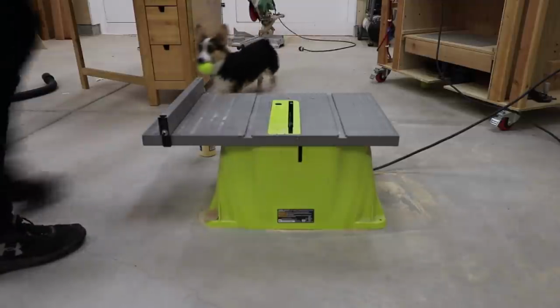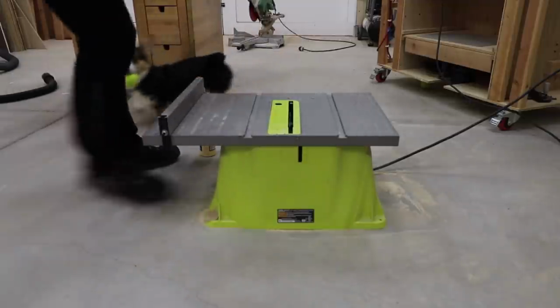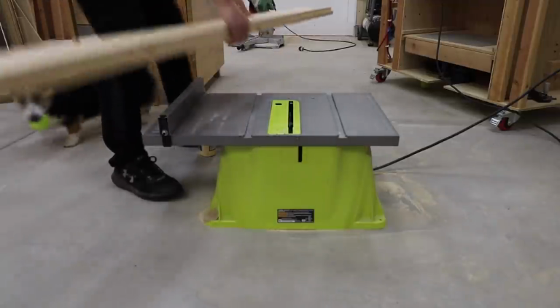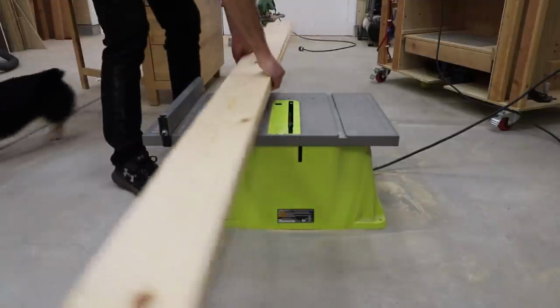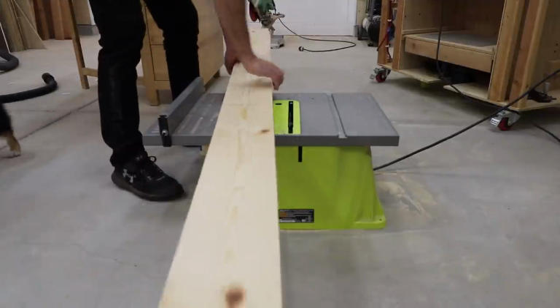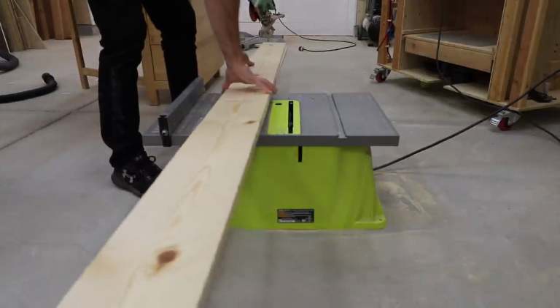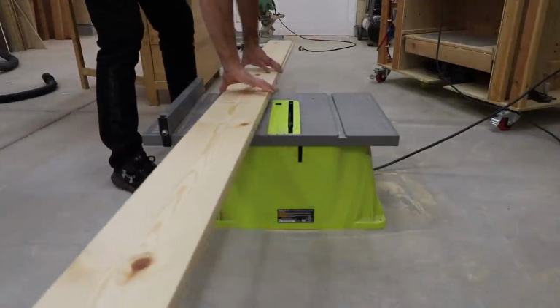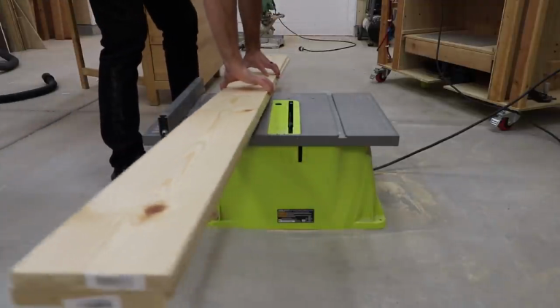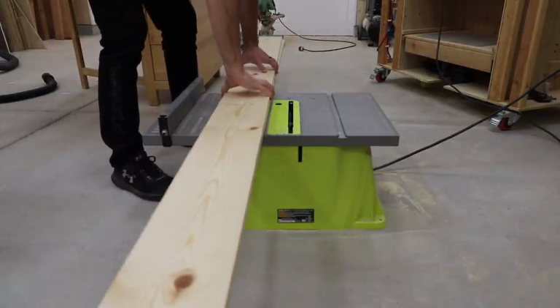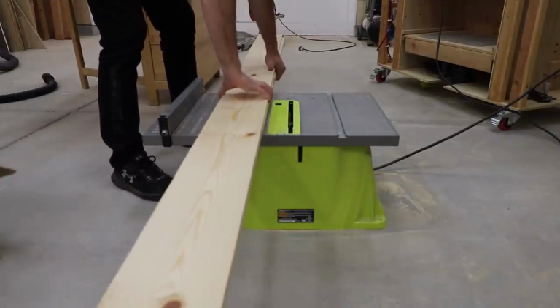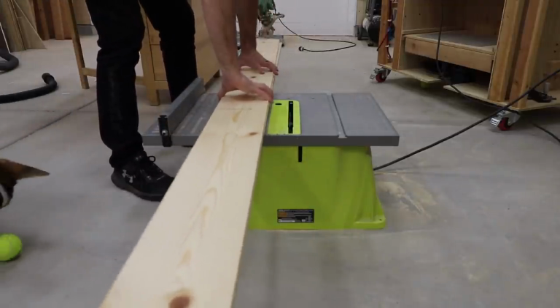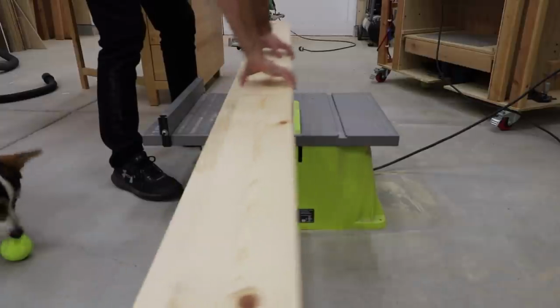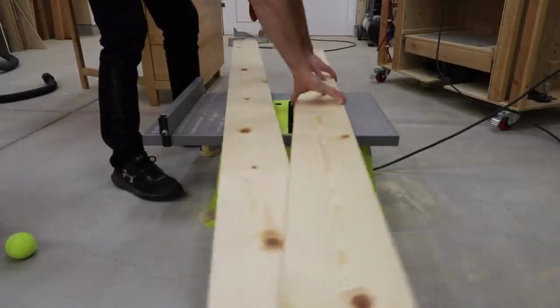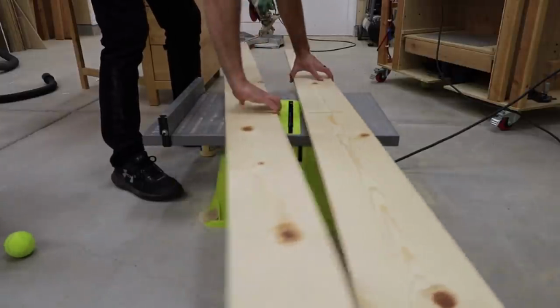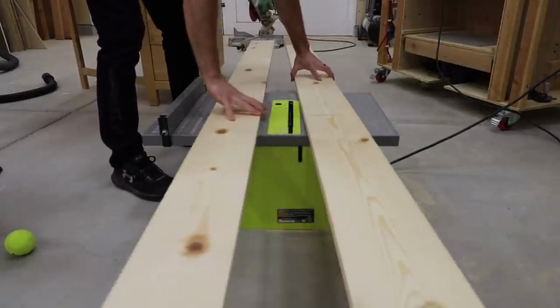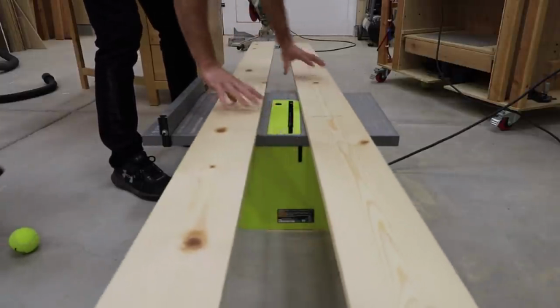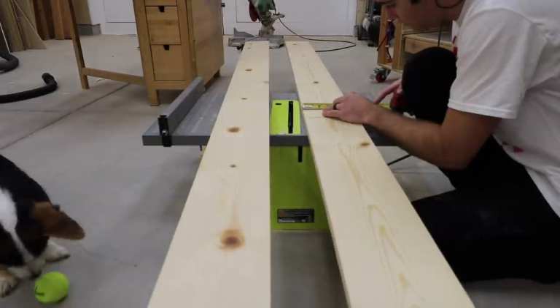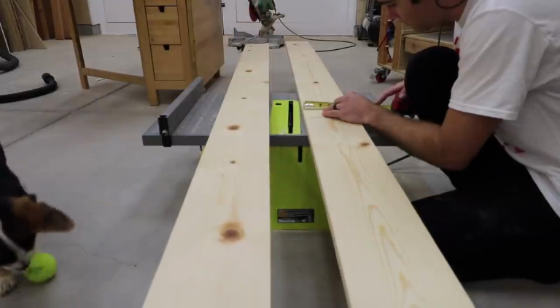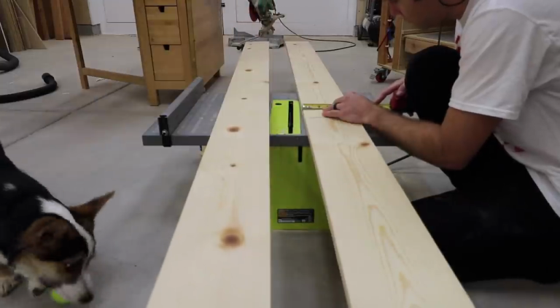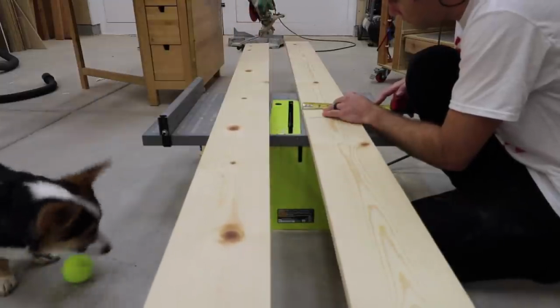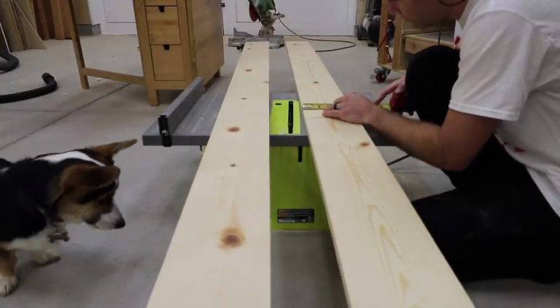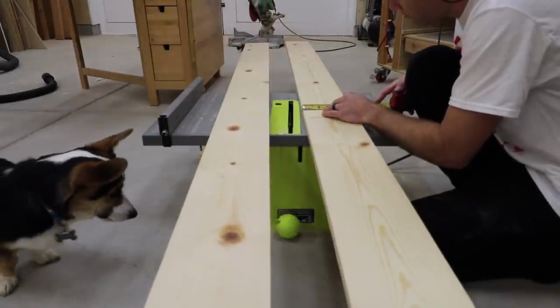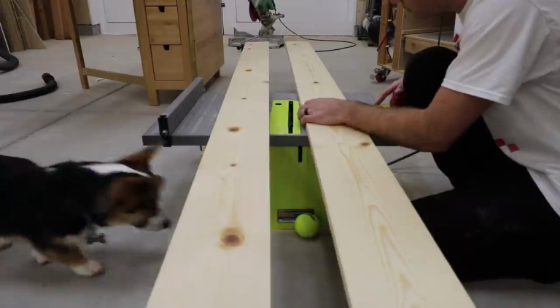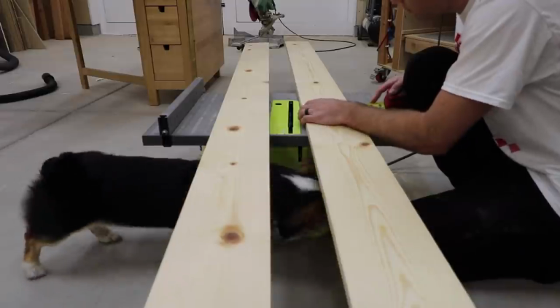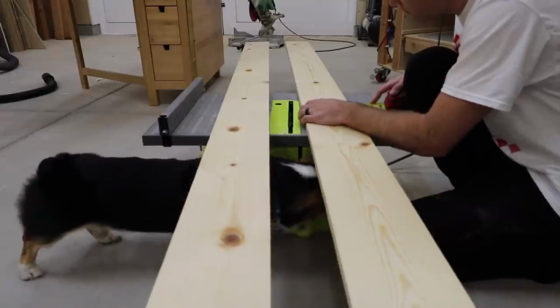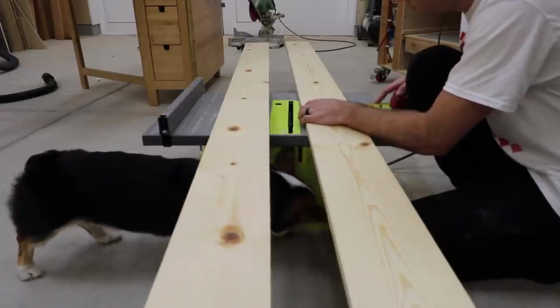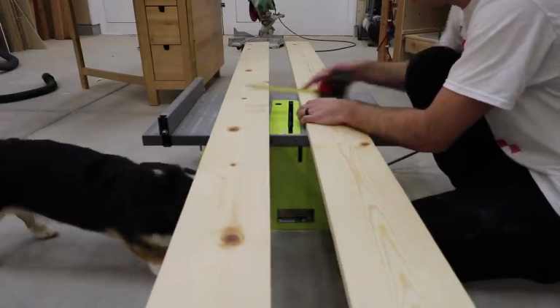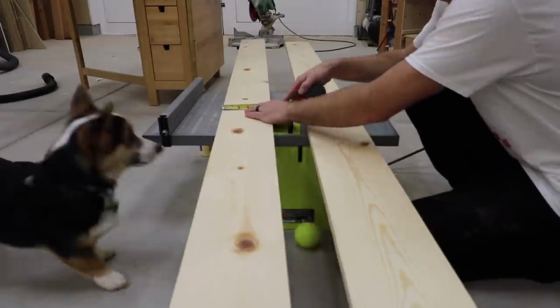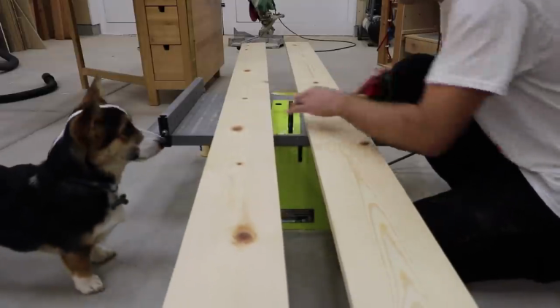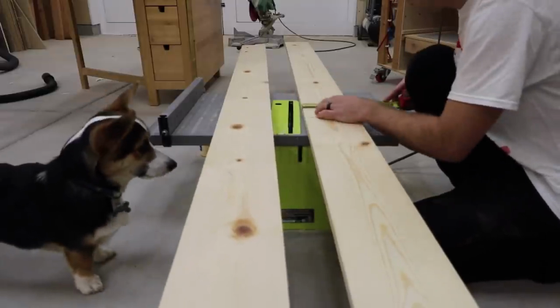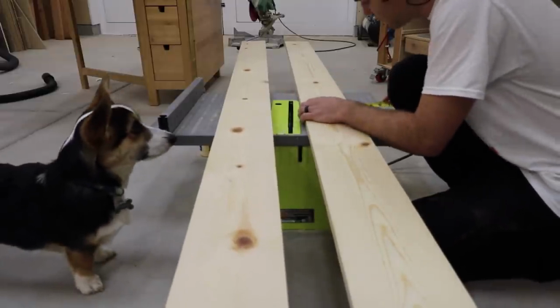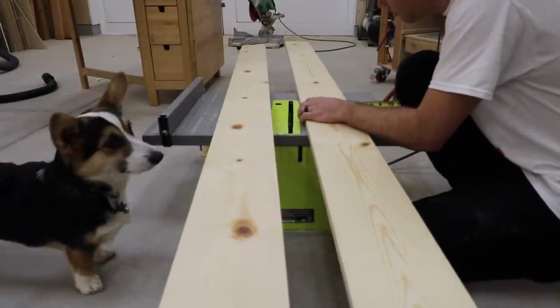I picked up two 1x6 boards that were 8 feet long. When picking out the boards, I made sure they weren't warped, had clean edges, and had as few knots as possible. Depending on where you're shopping, you may have to dig around a bit until you find some winners.